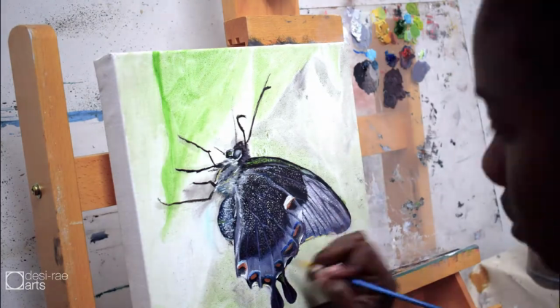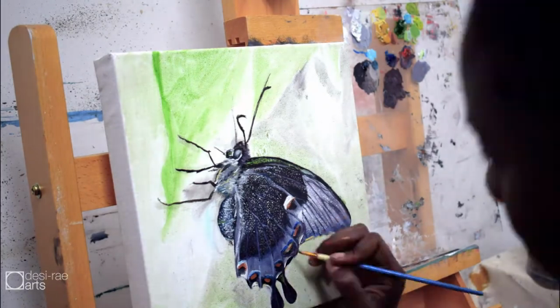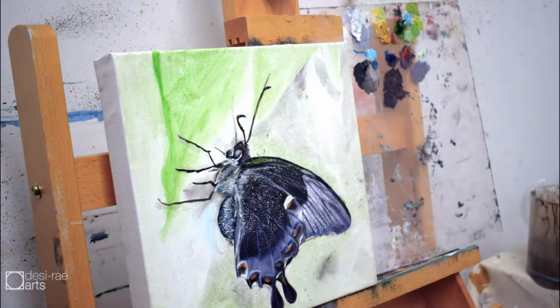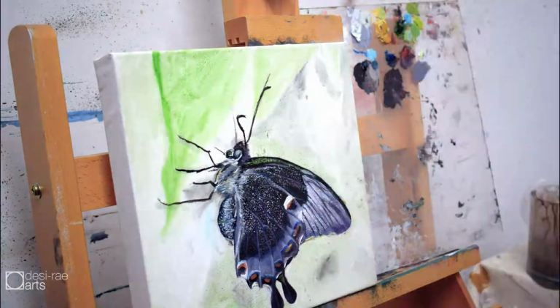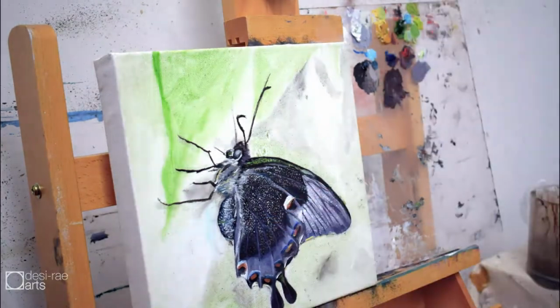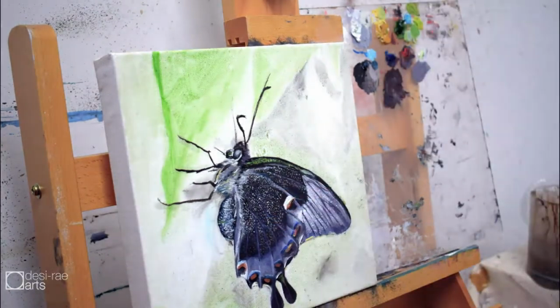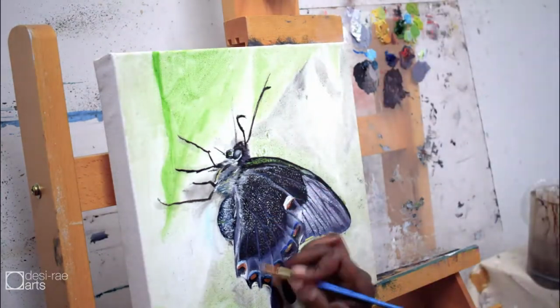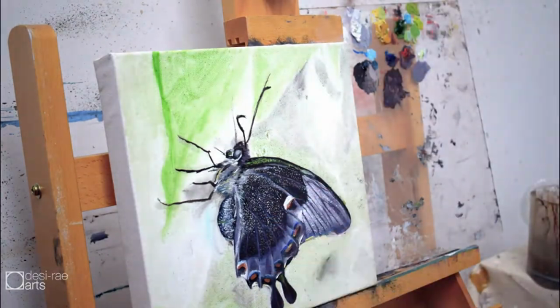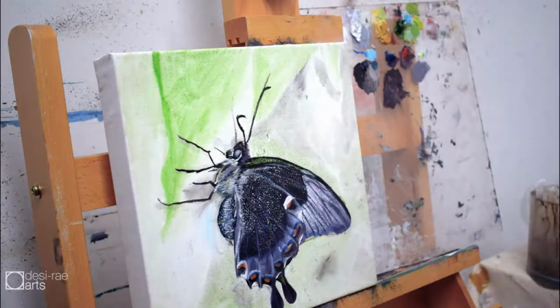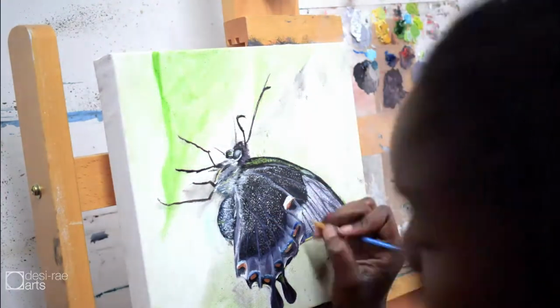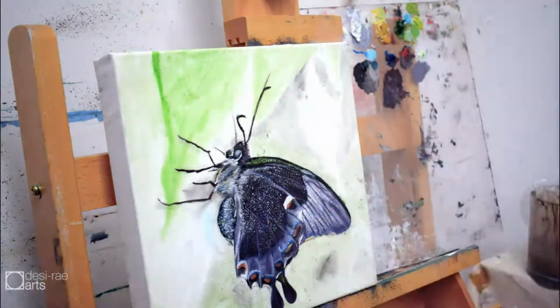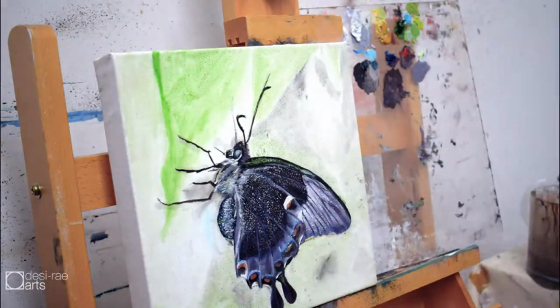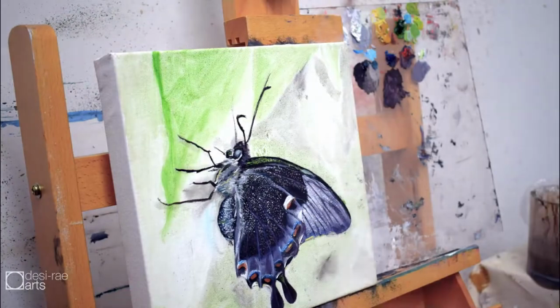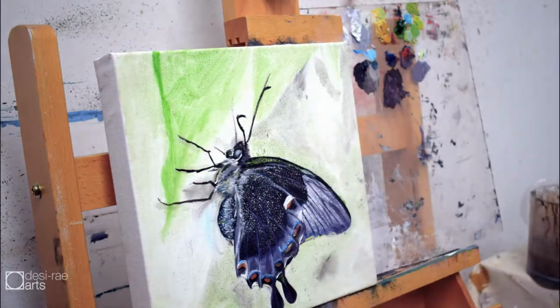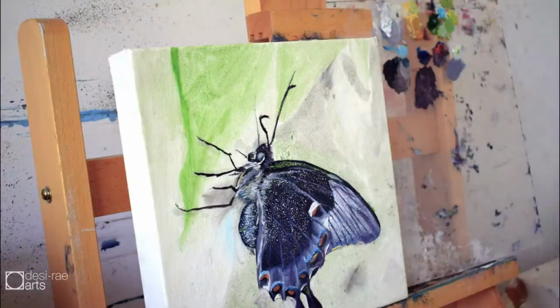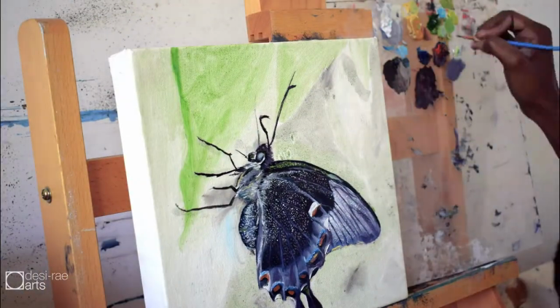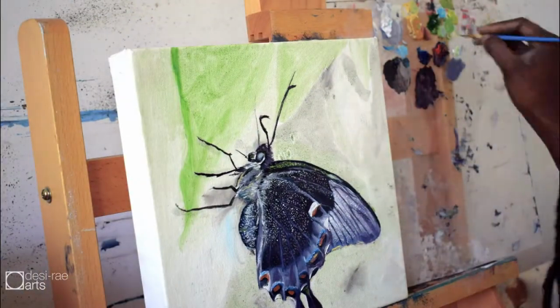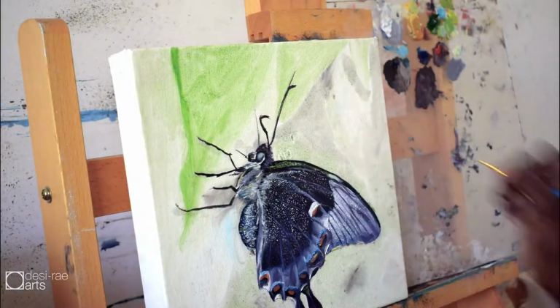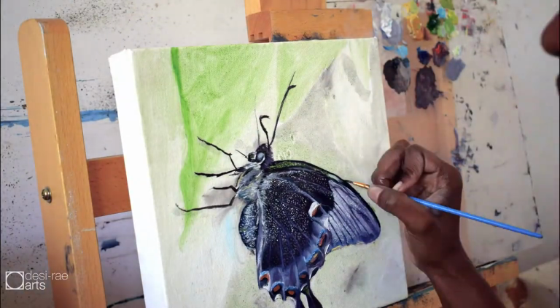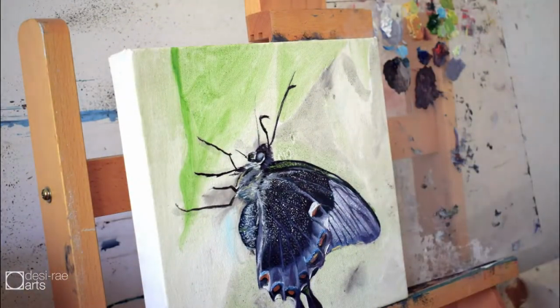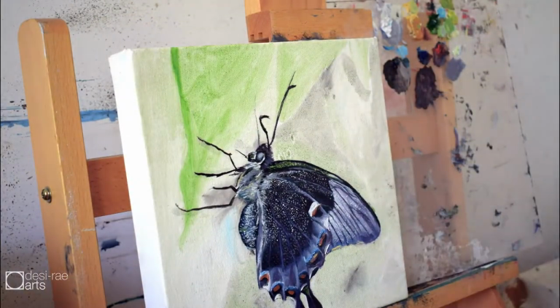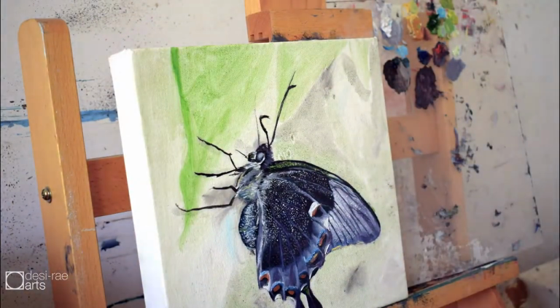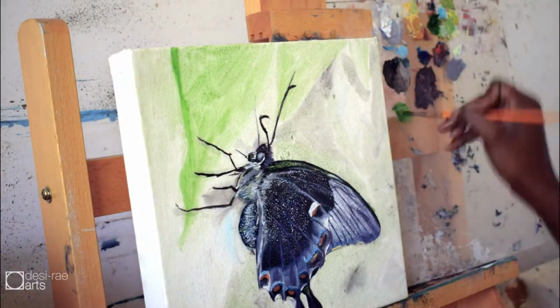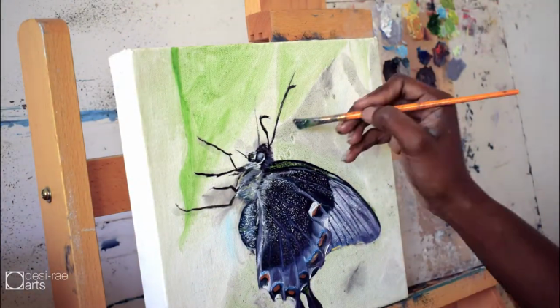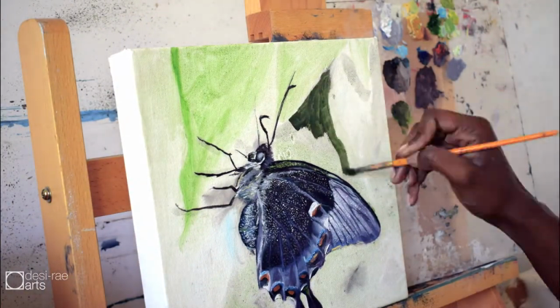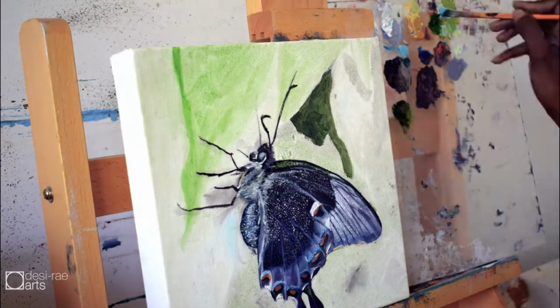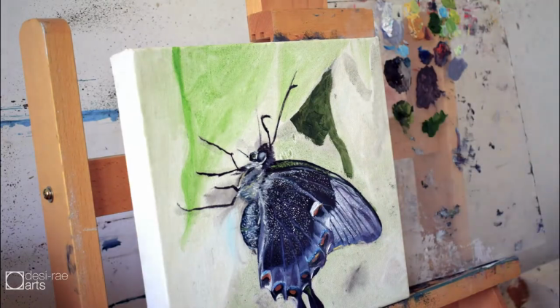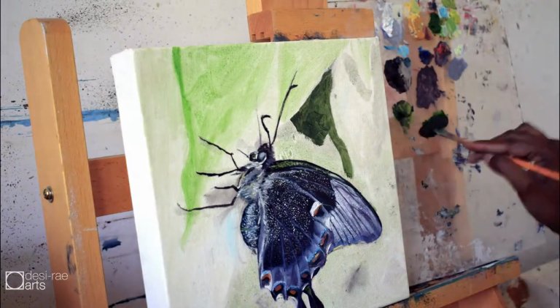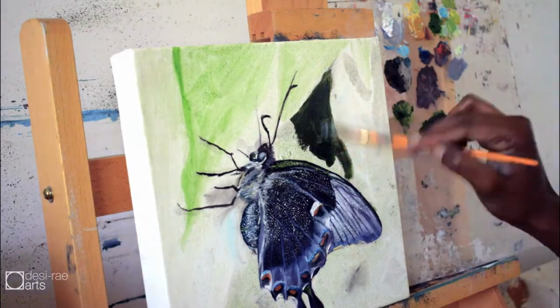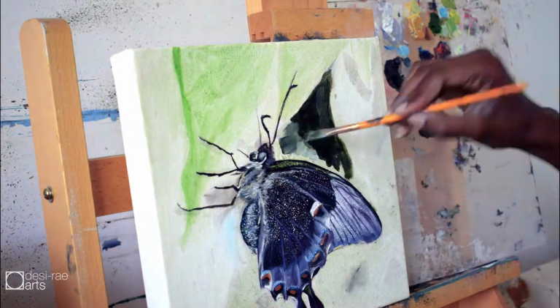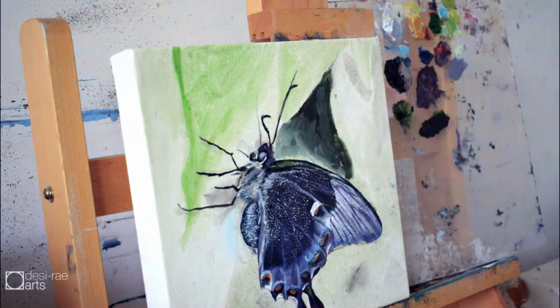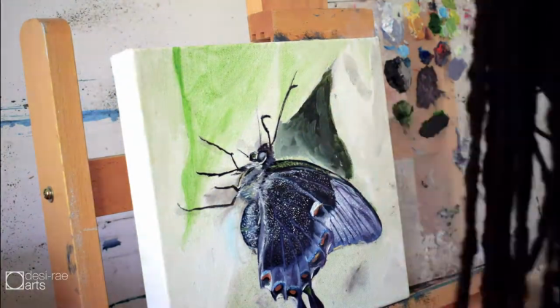Butterflies also remind me of Jamaica because they're just floating around all over. I love seeing them spawn at a certain time — they're literally everywhere. There are cars and butterflies everywhere.